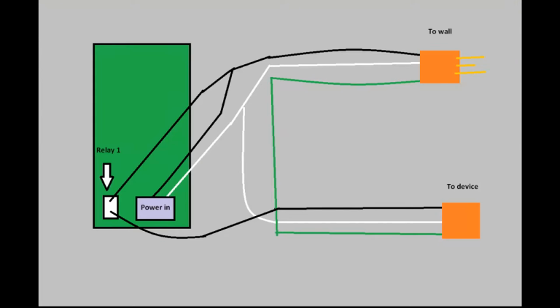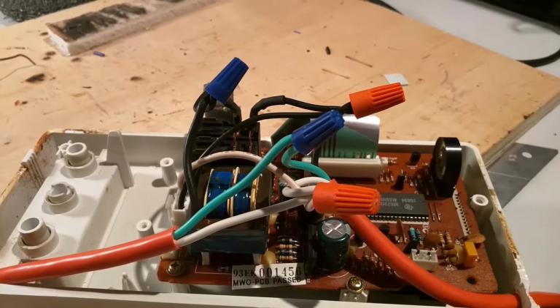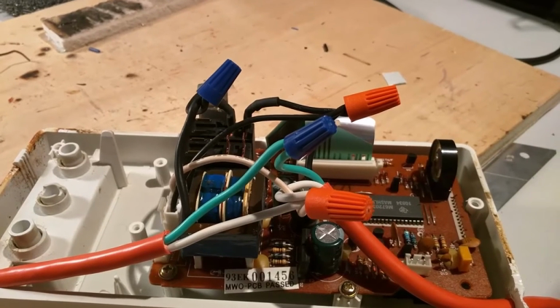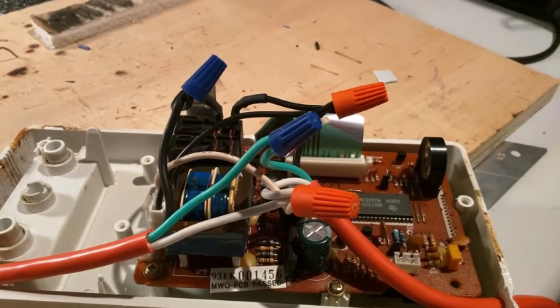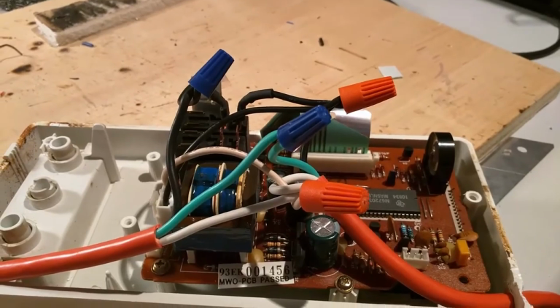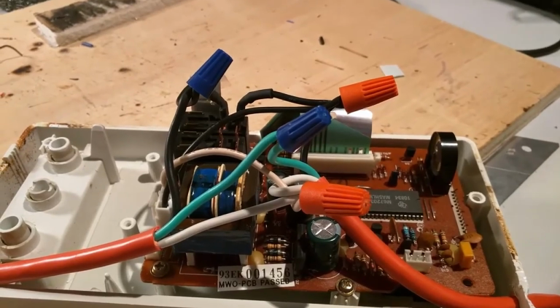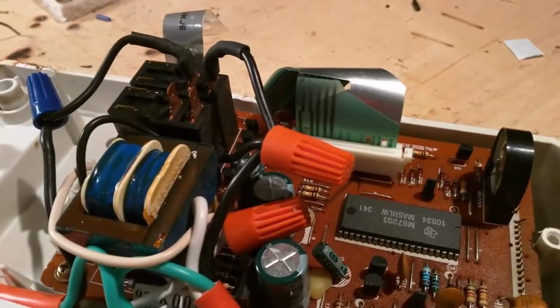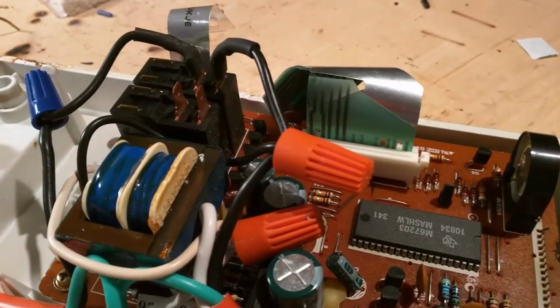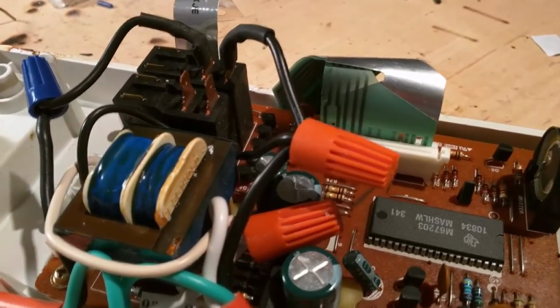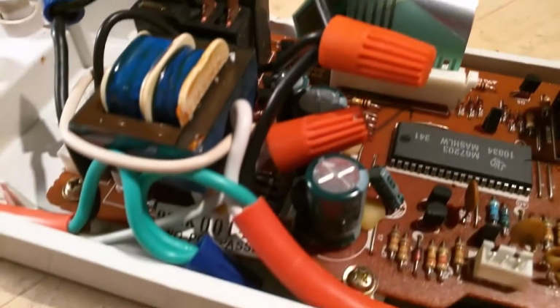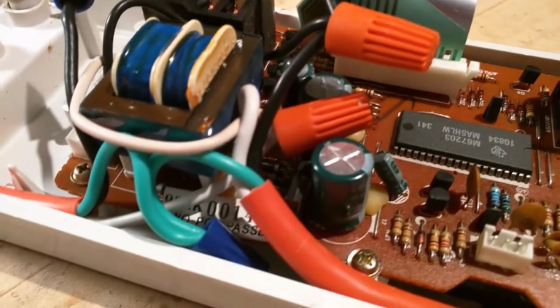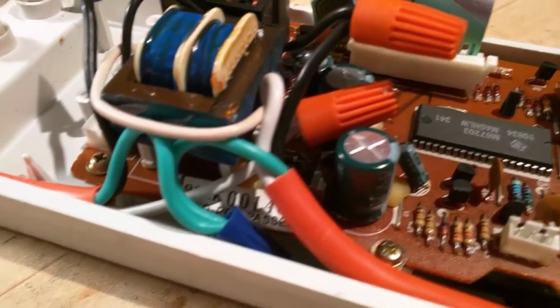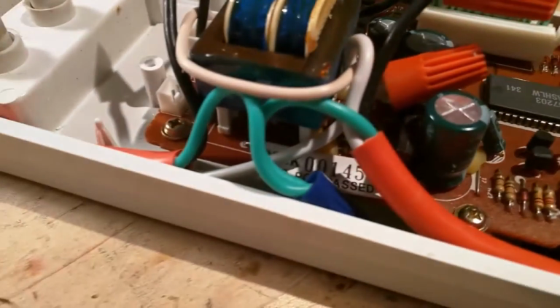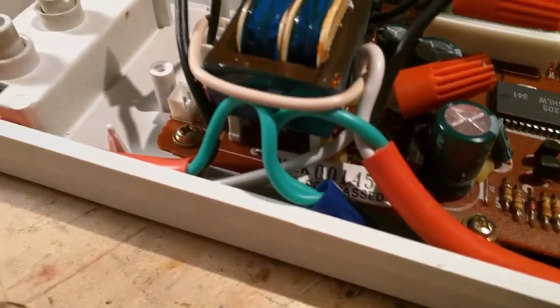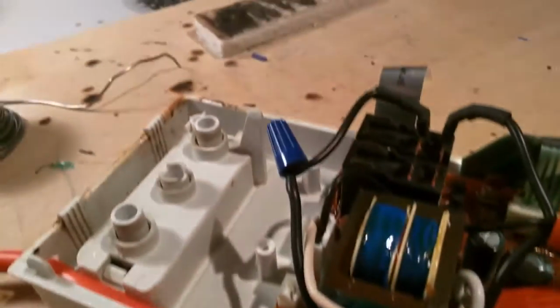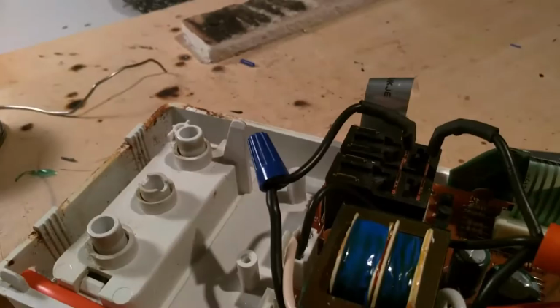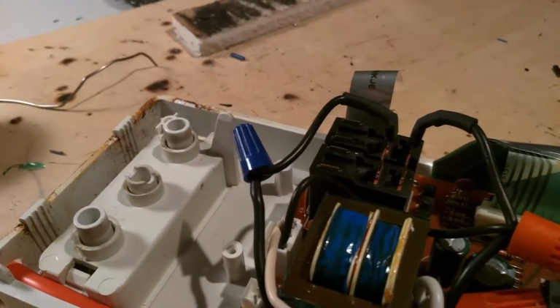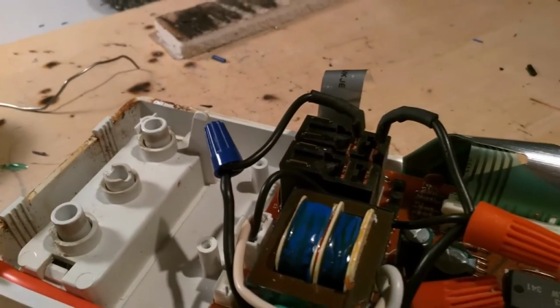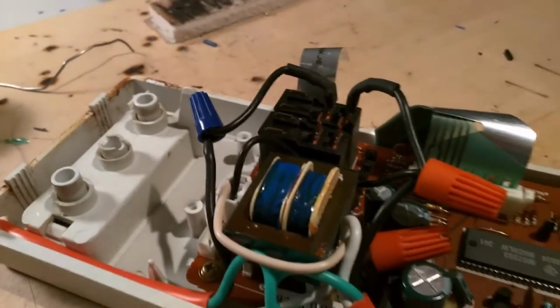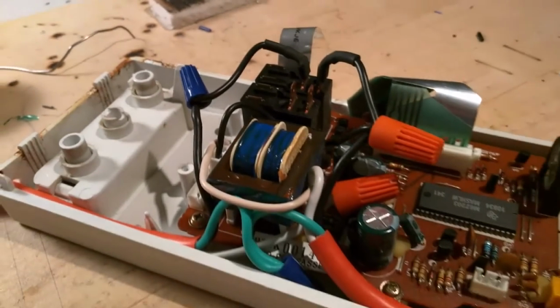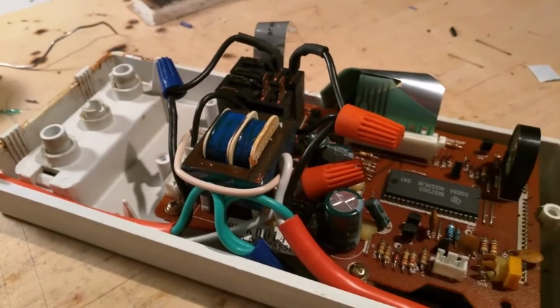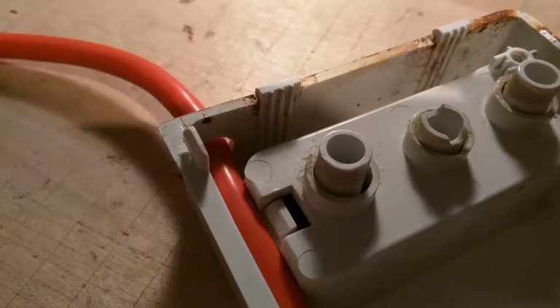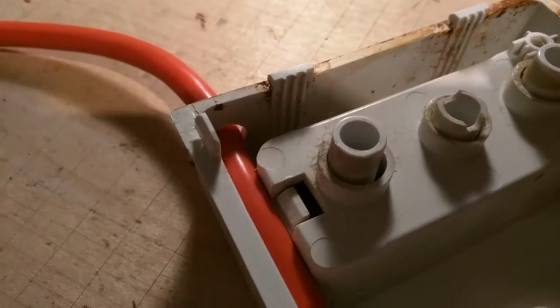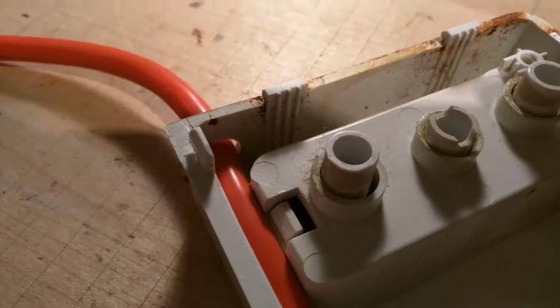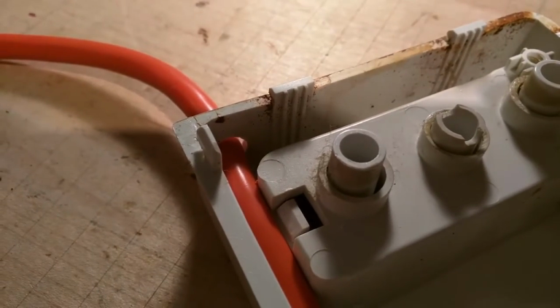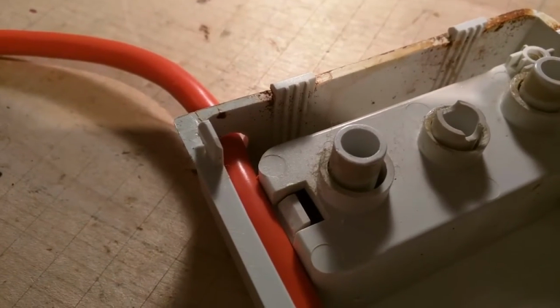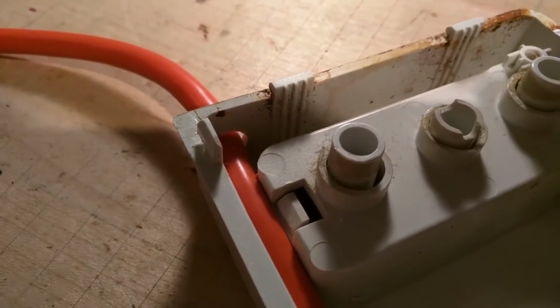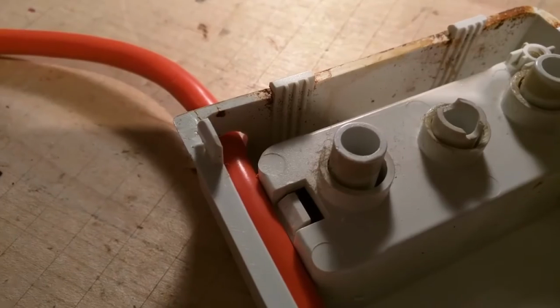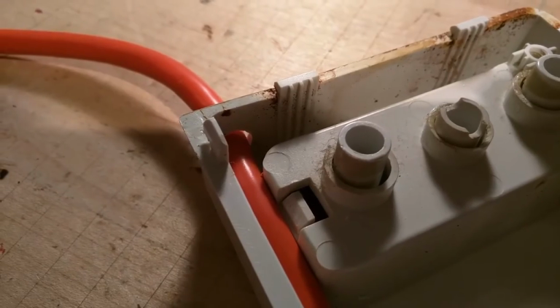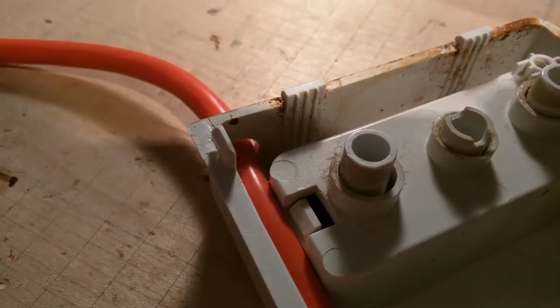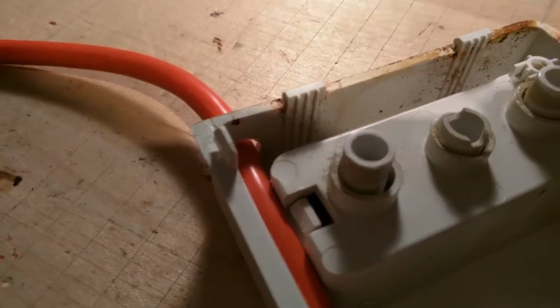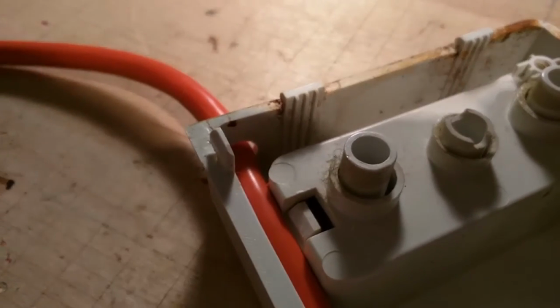Find some space to jam all the wires in. Make sure that there aren't any loose wires and that no wires are touching anything they shouldn't be. An optional step is to add some hot glue where the extension cord meets the case.